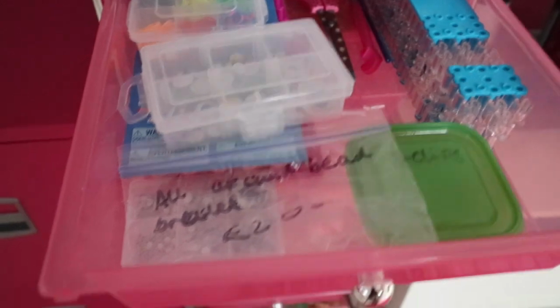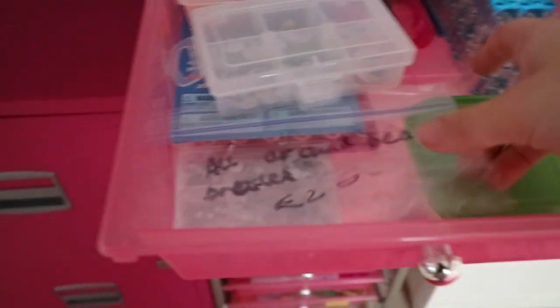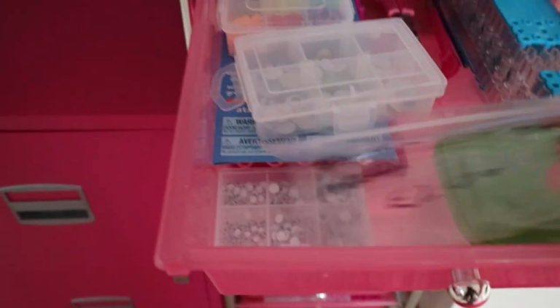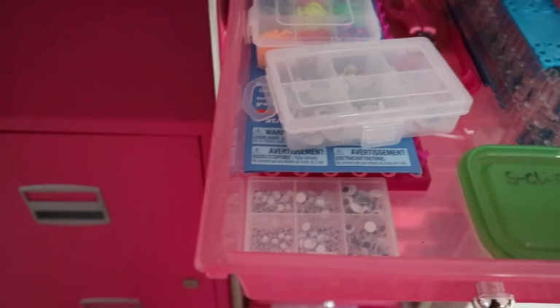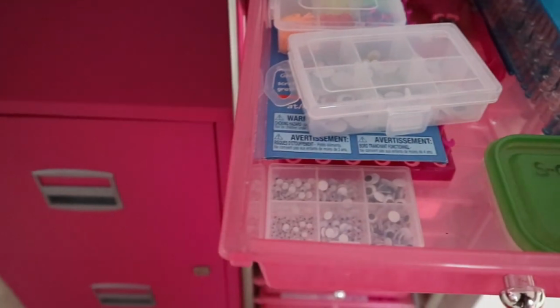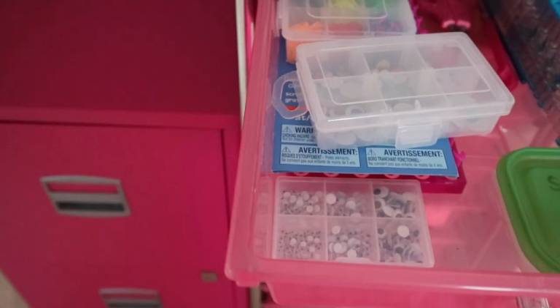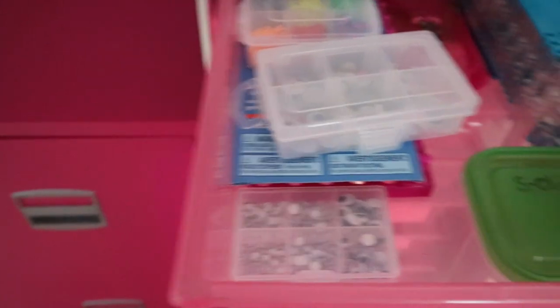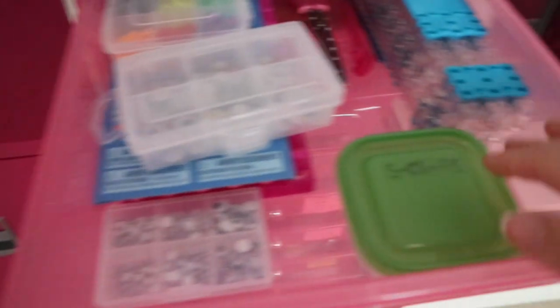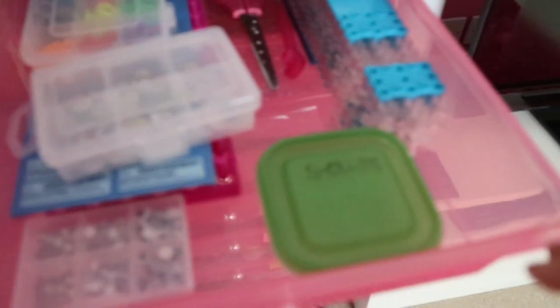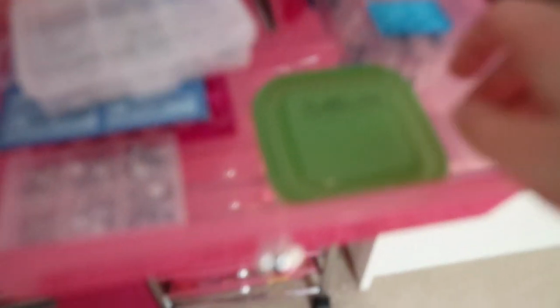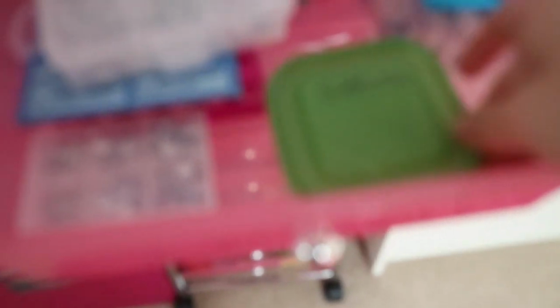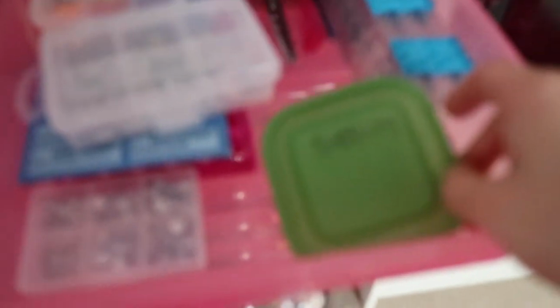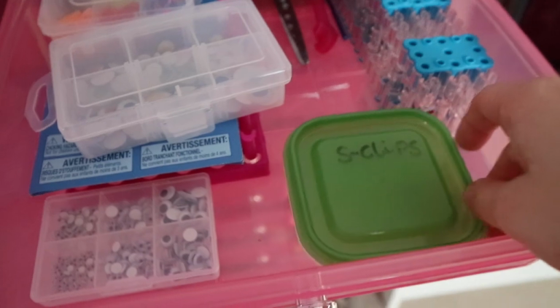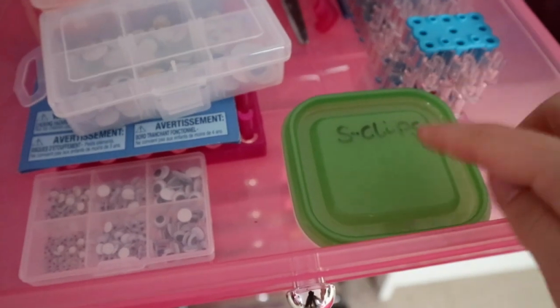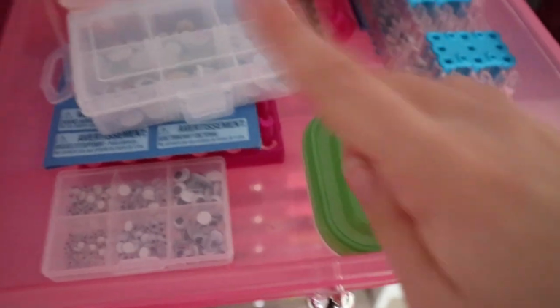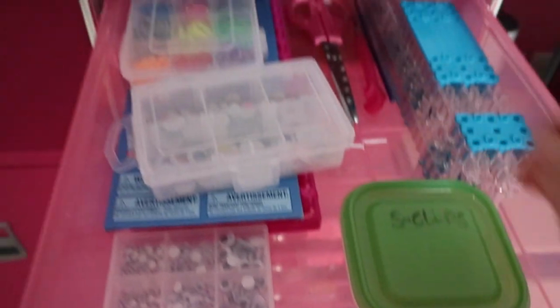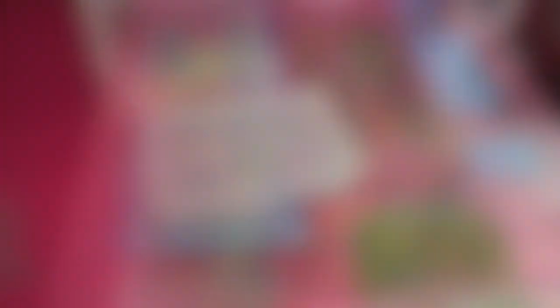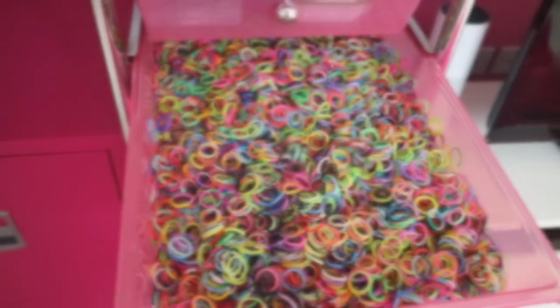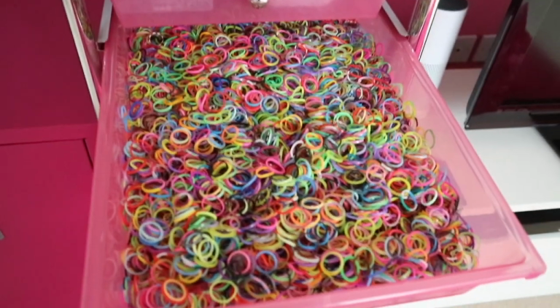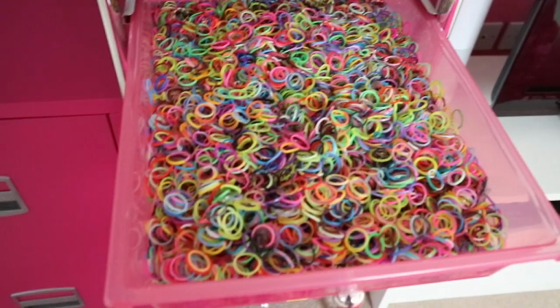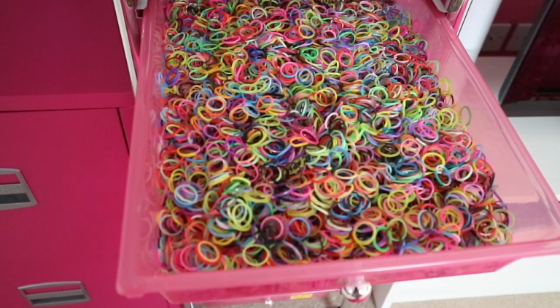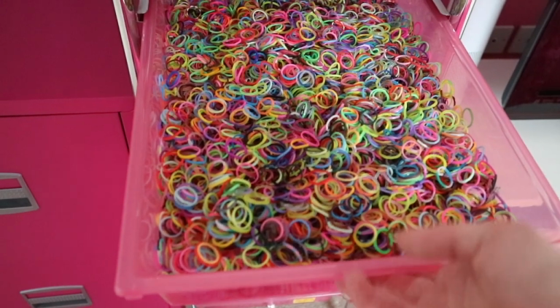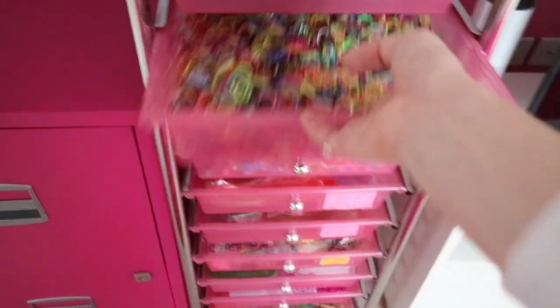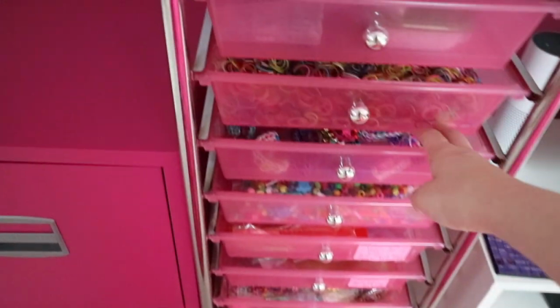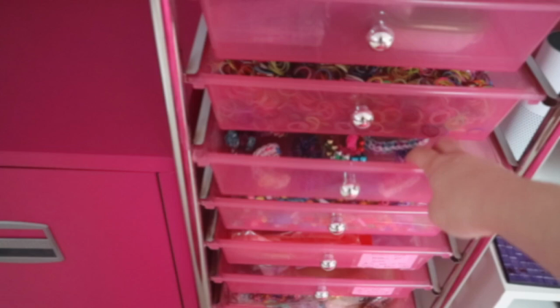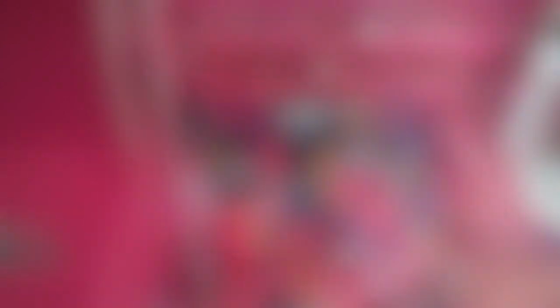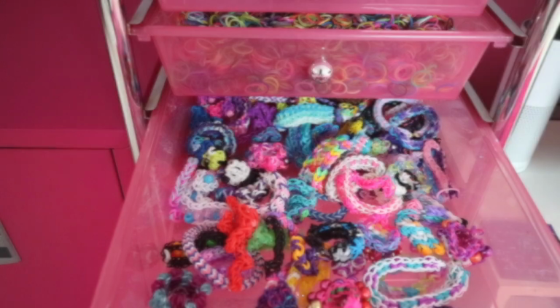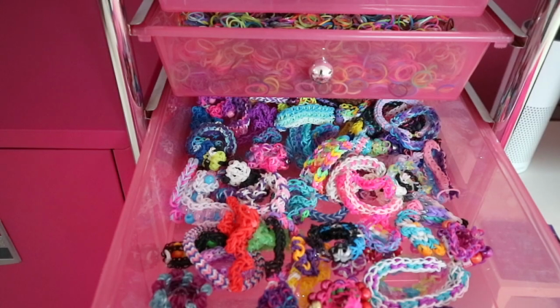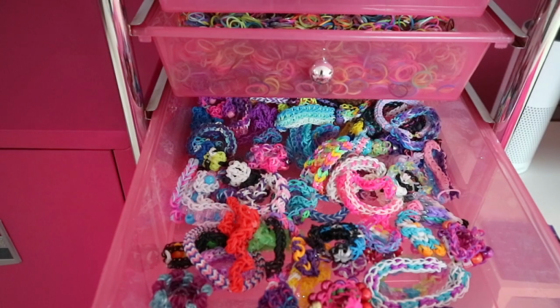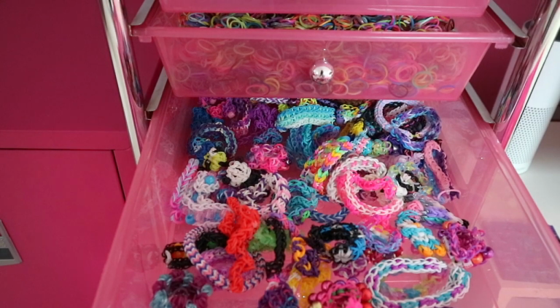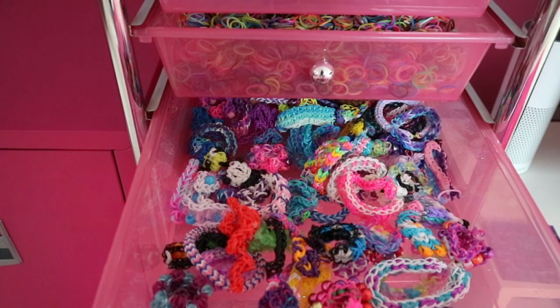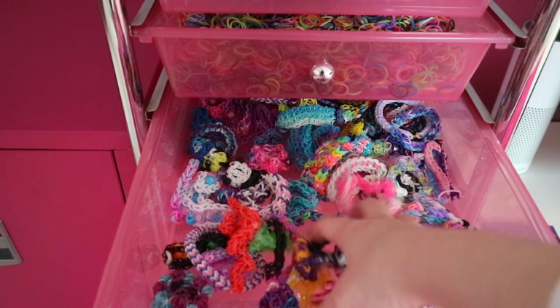In the first drawer, I just got this bag because the bracelet was hot. I have some S-clips and a whole drawer full of loom bands.